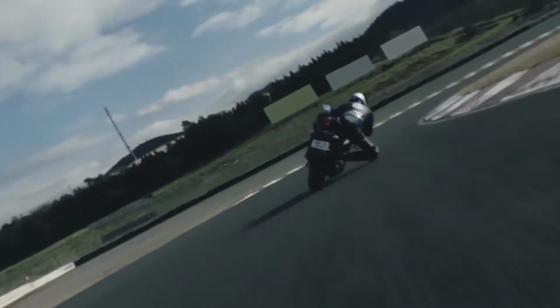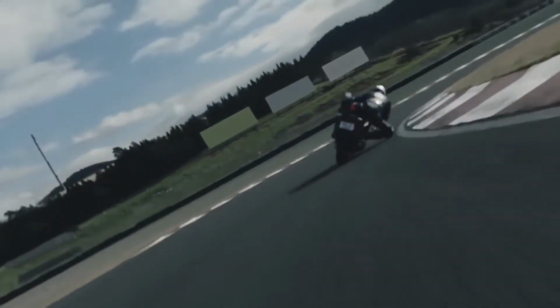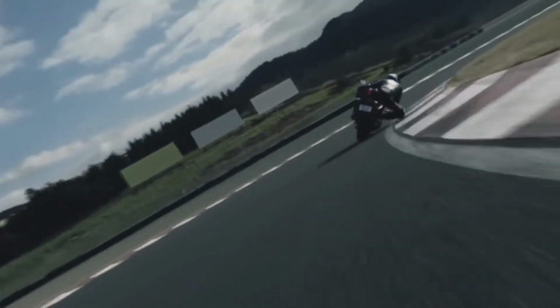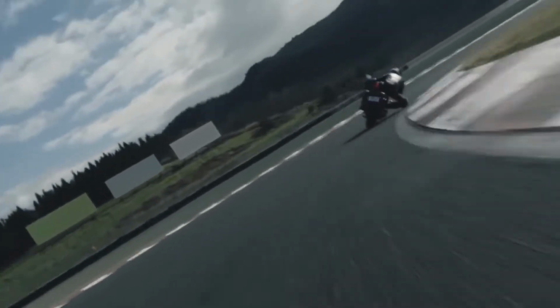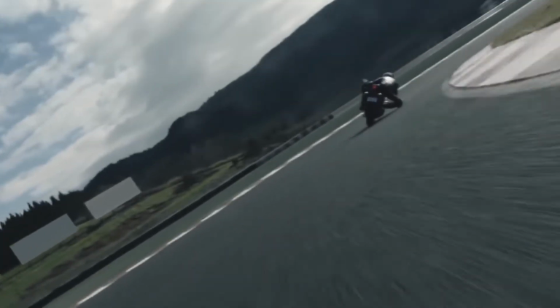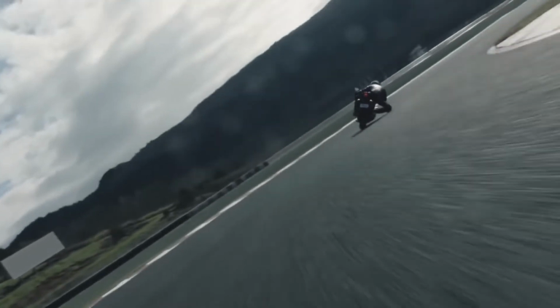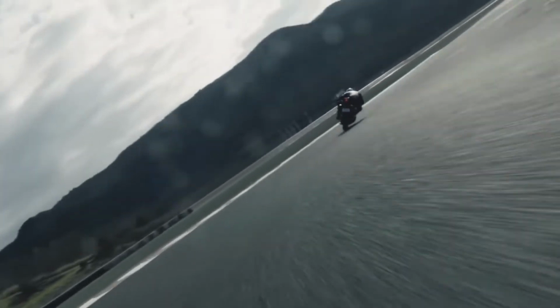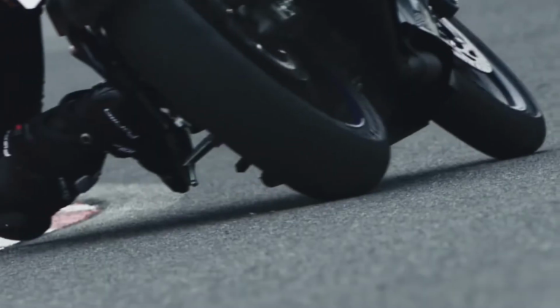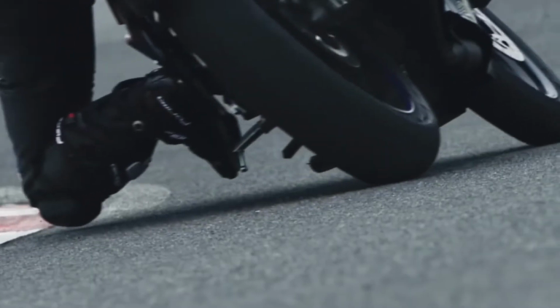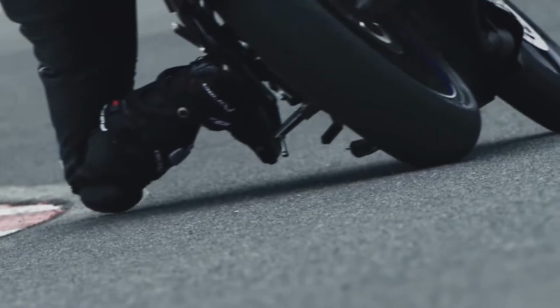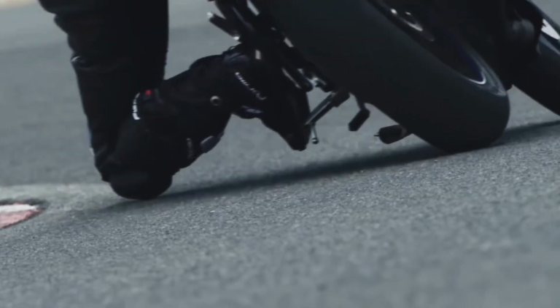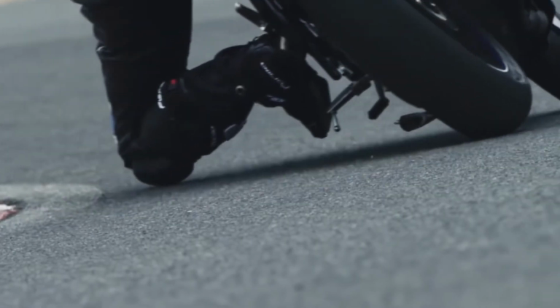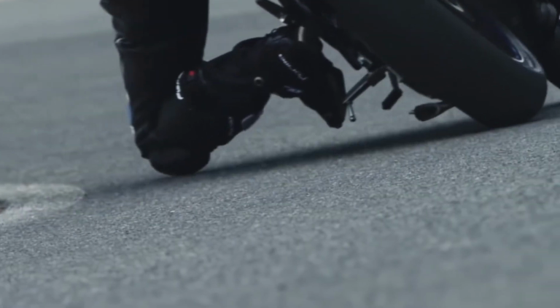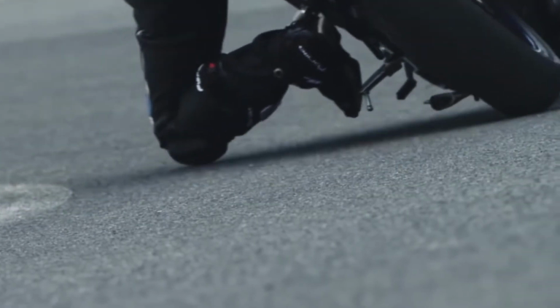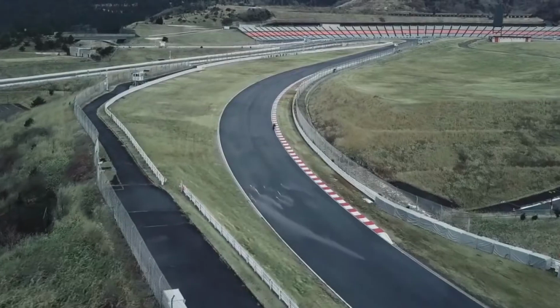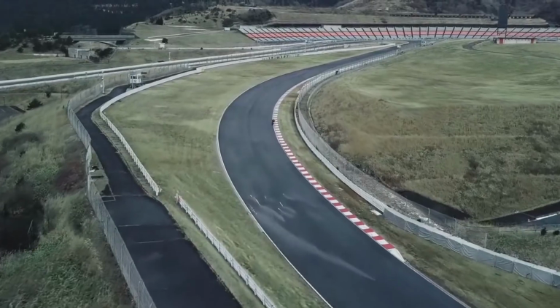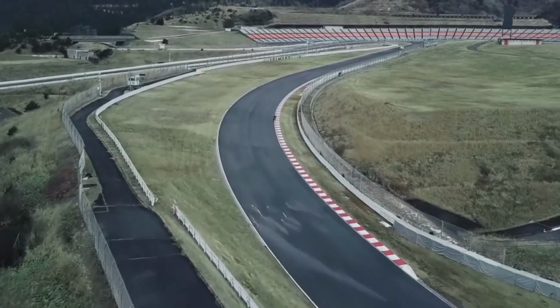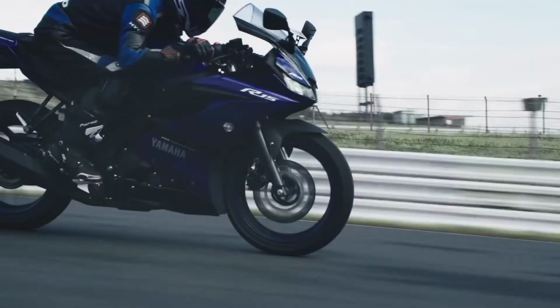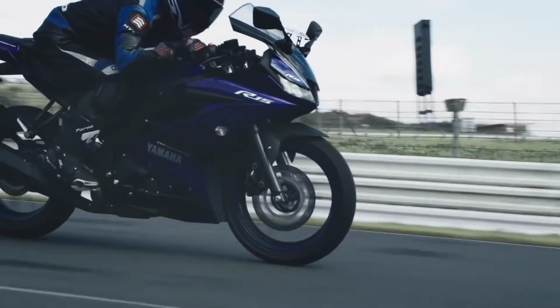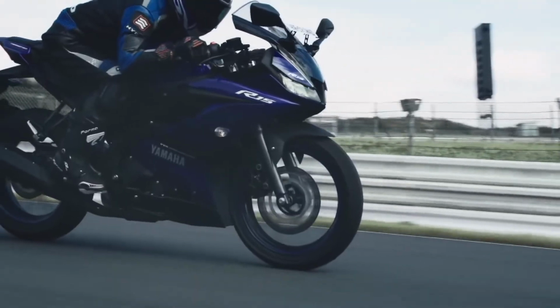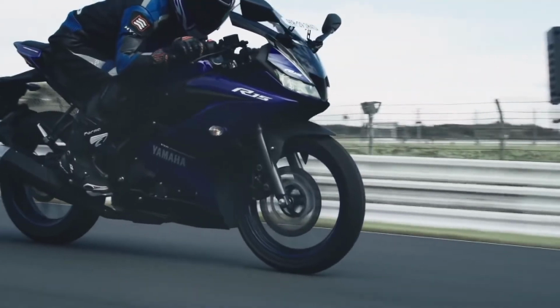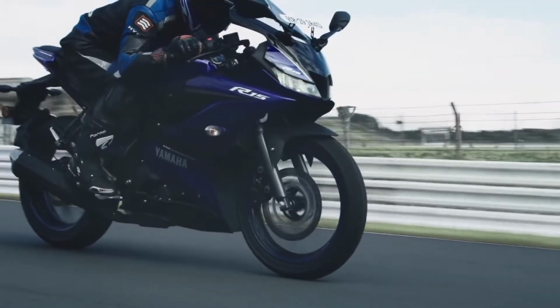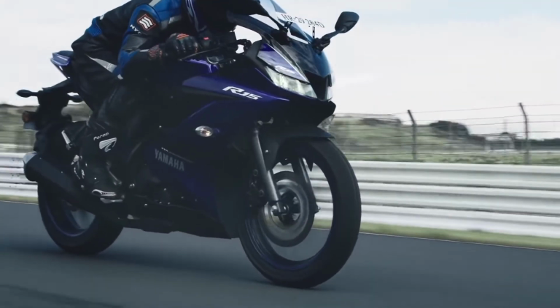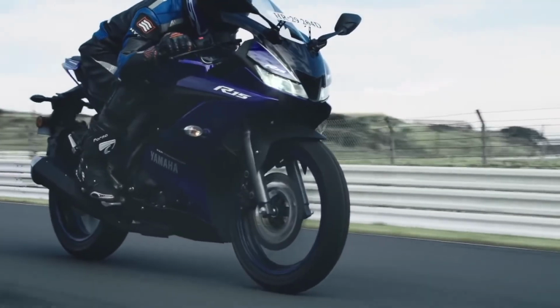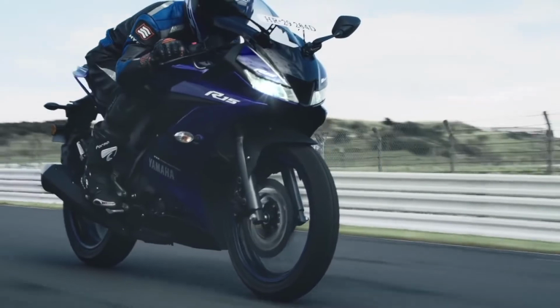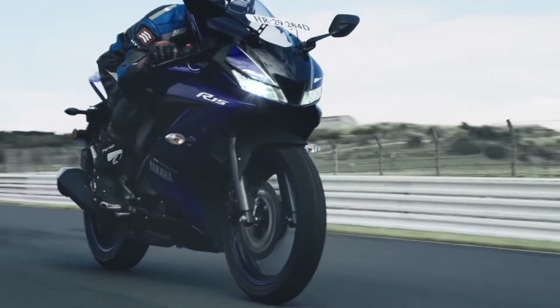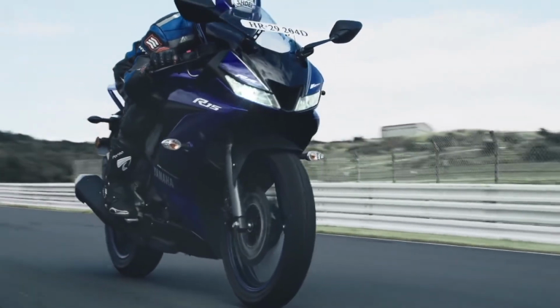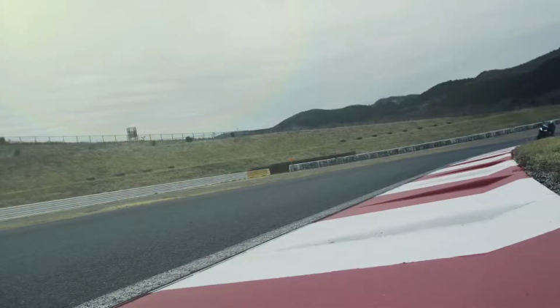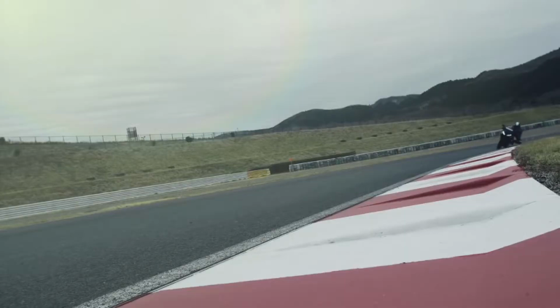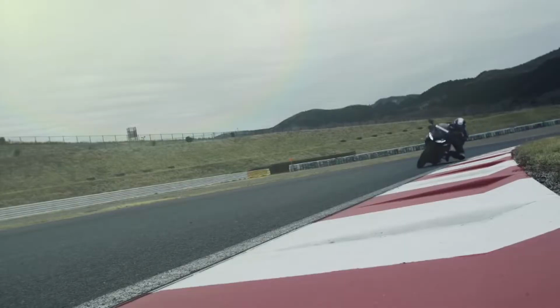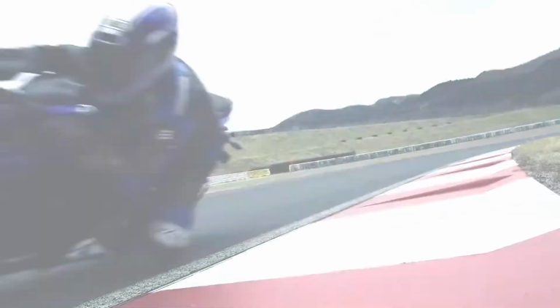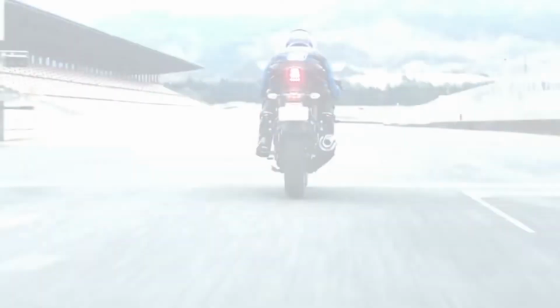In a nutshell, we can say that it features an aerodynamic design language, sharp aggressive eyes, muscular fuel tank, and the overall design will surely make you smile.